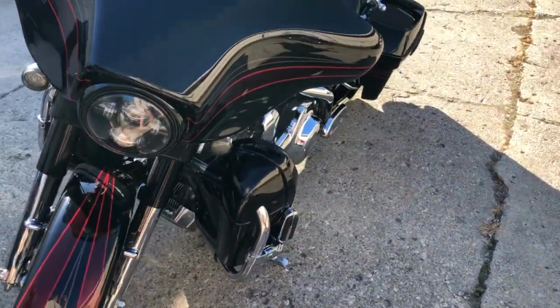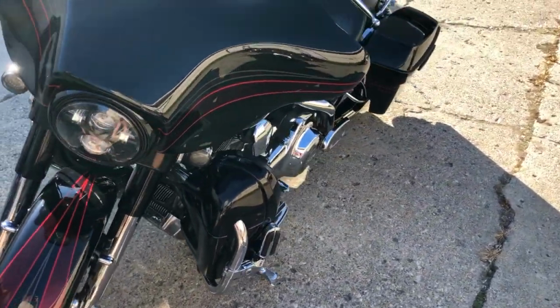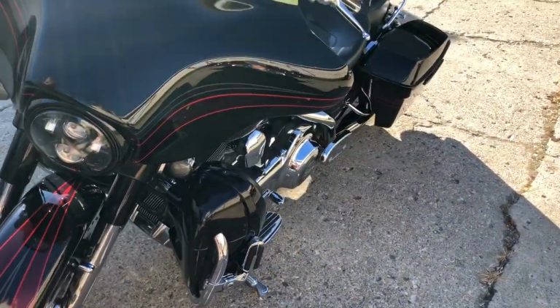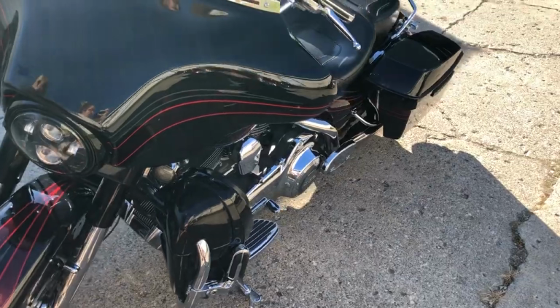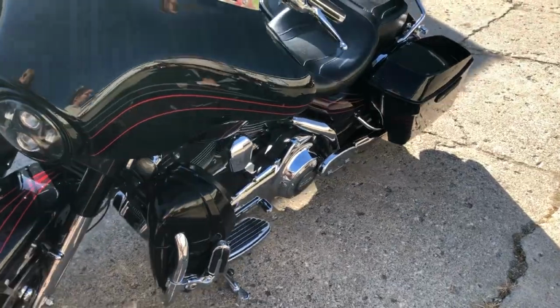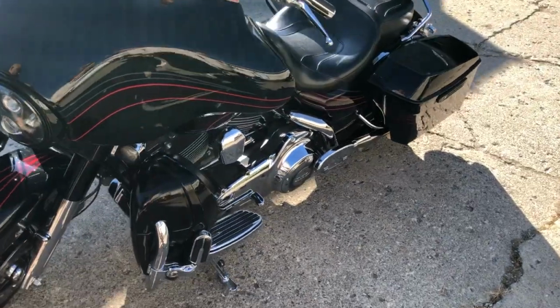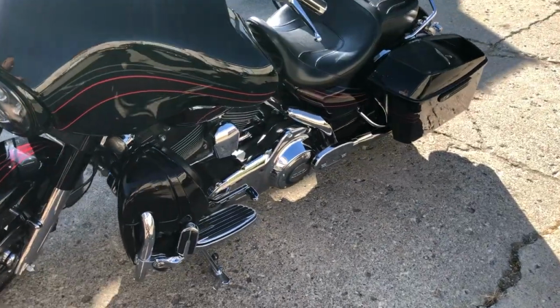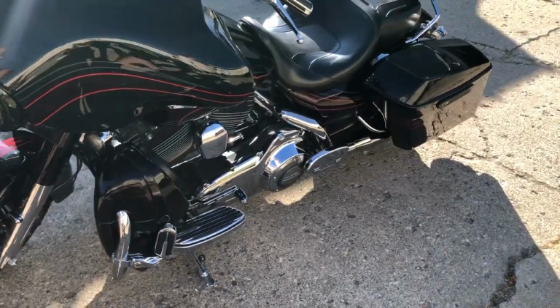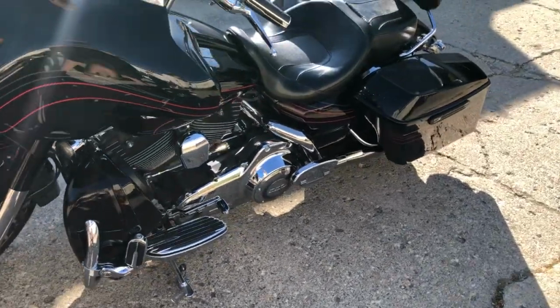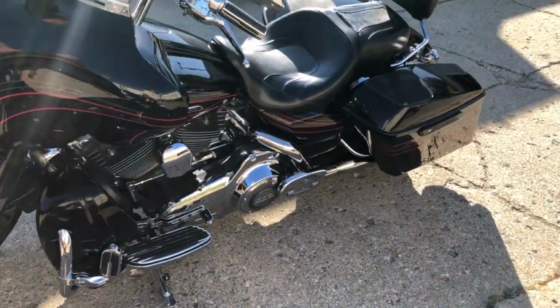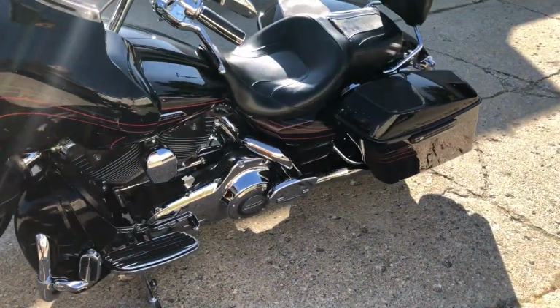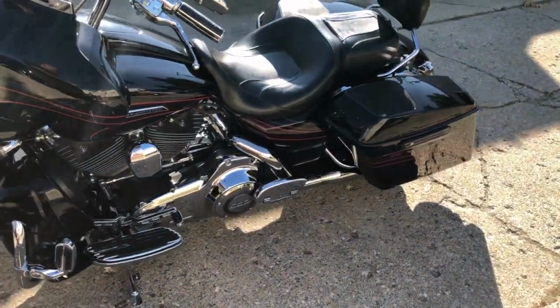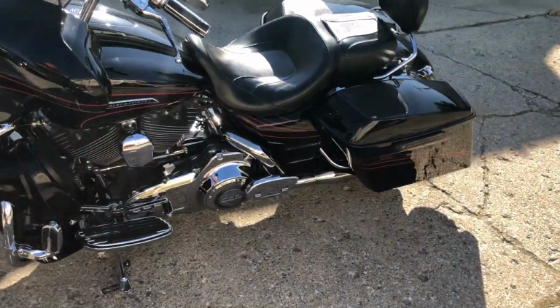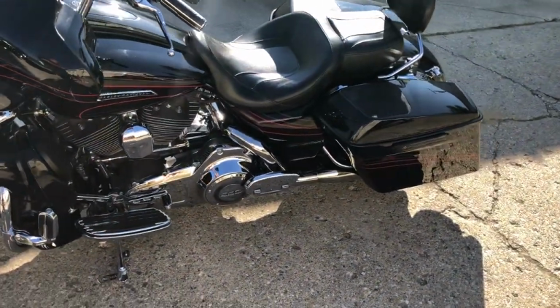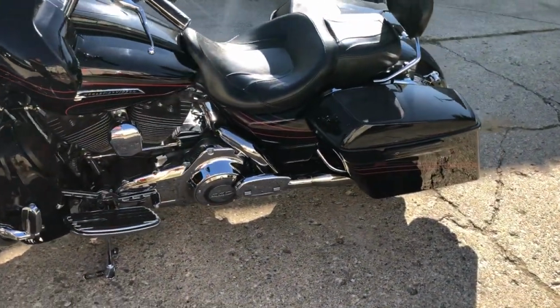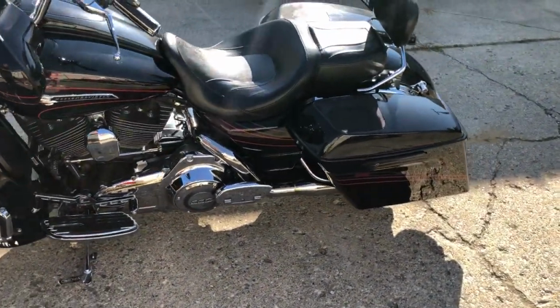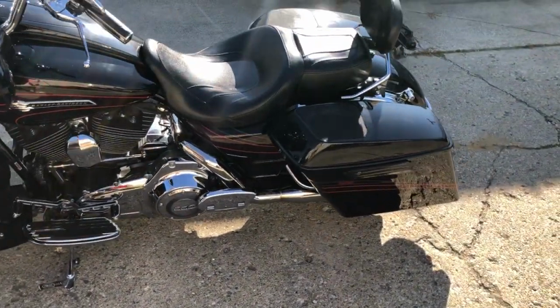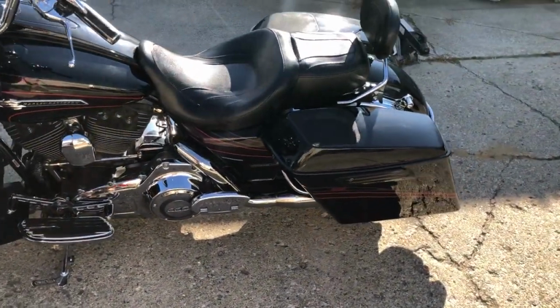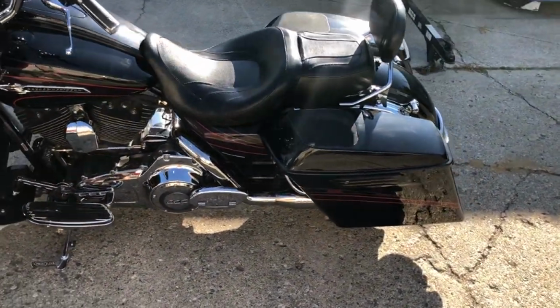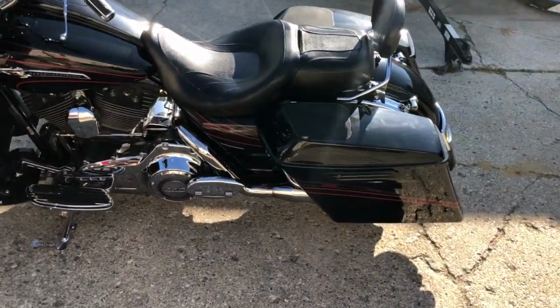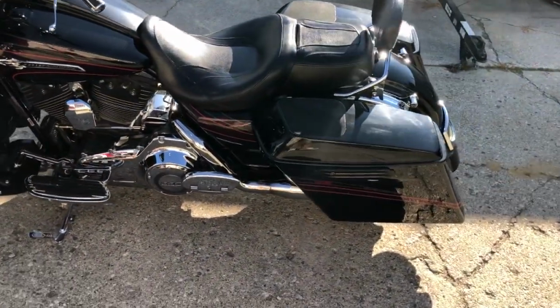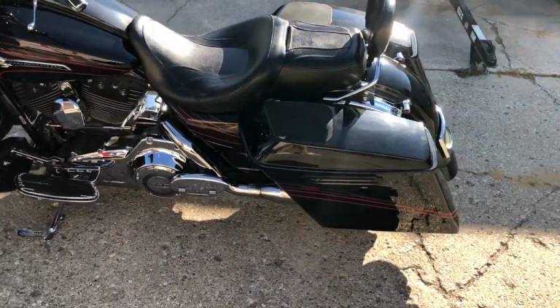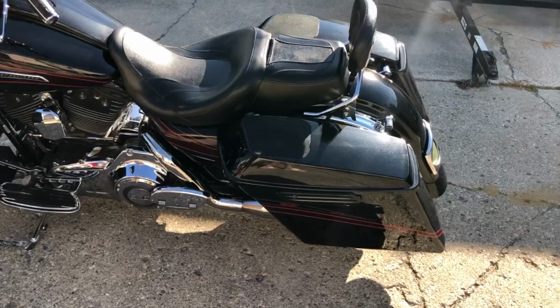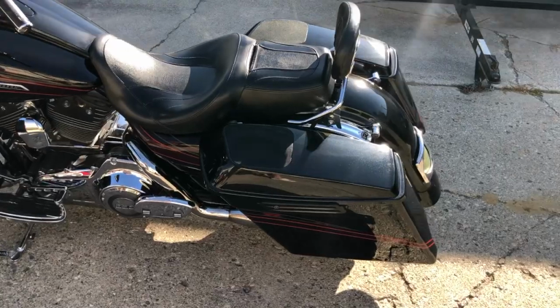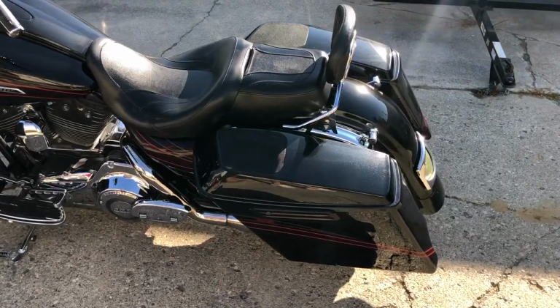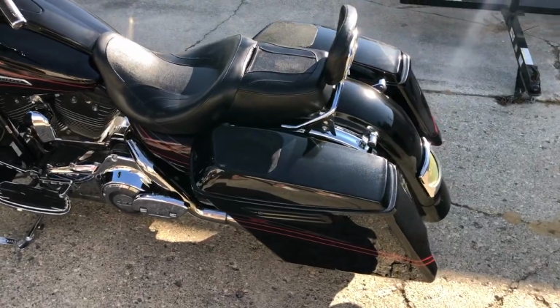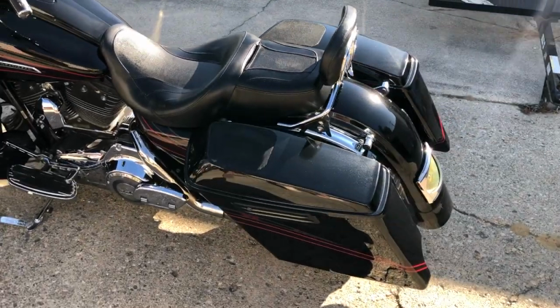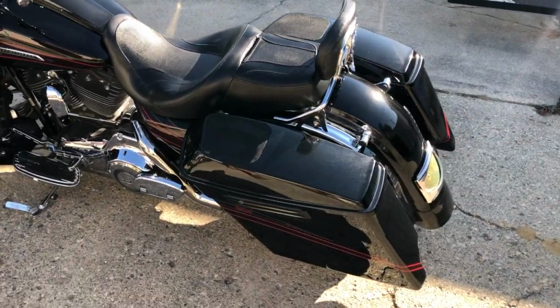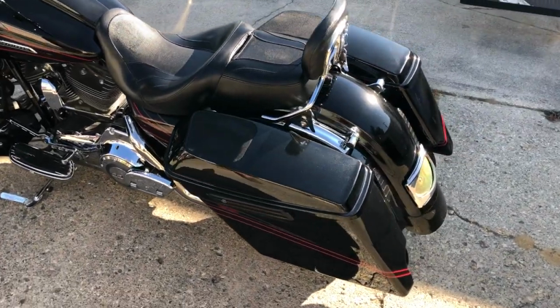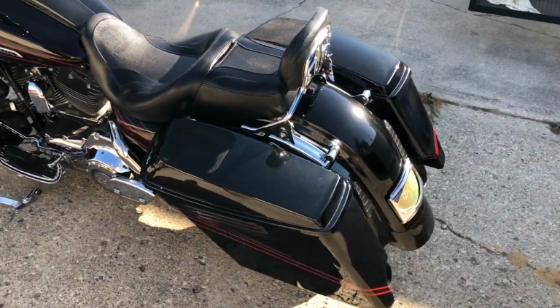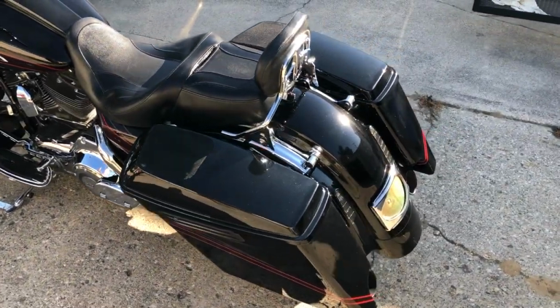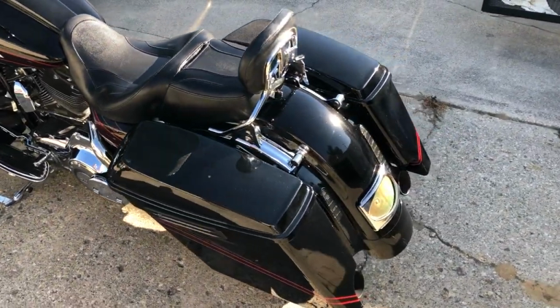It's got the 110 cubic inch motor, all the extras, Bluetooth stereo, 8 speakers, Daymaker headlight, chrome all over, Screamin' Eagle intake, and a dual bub exhaust.